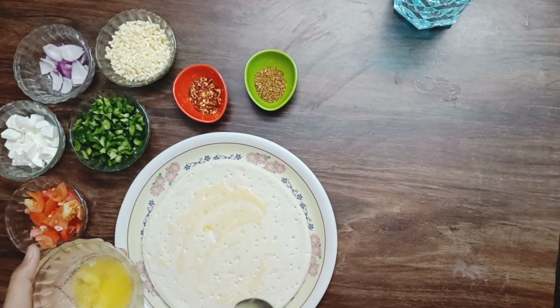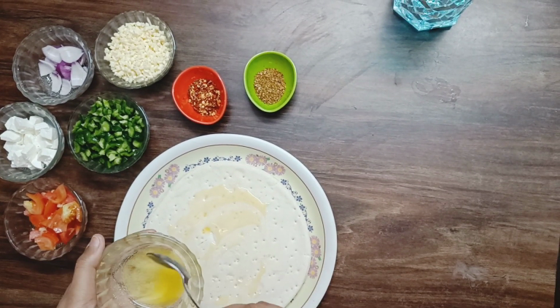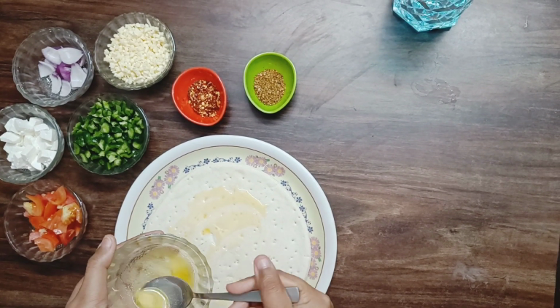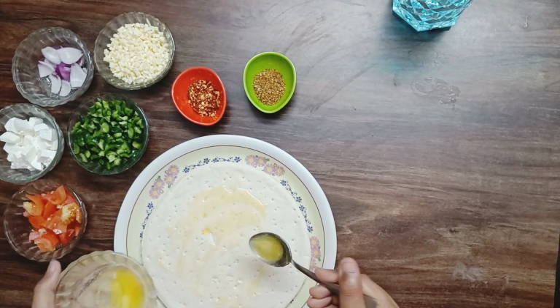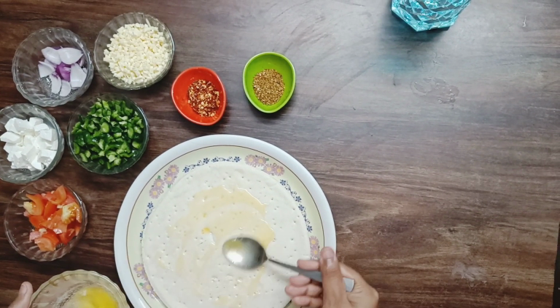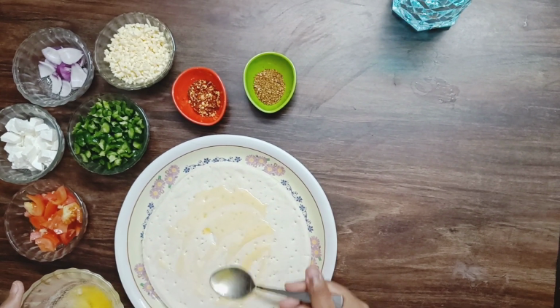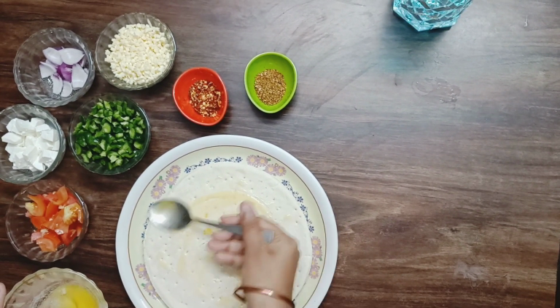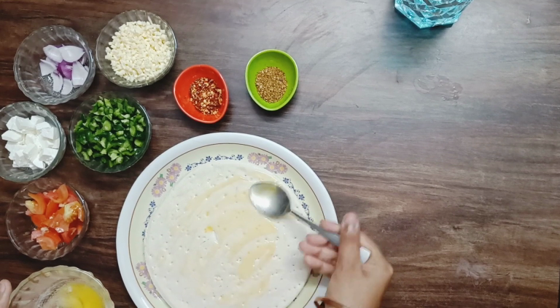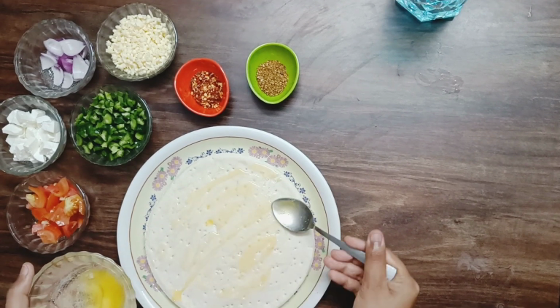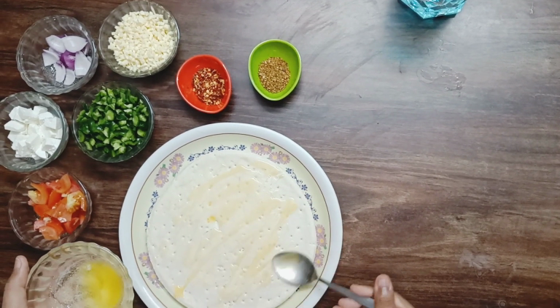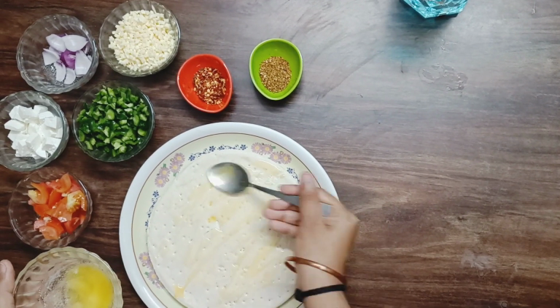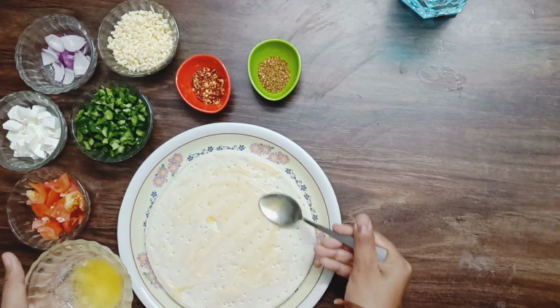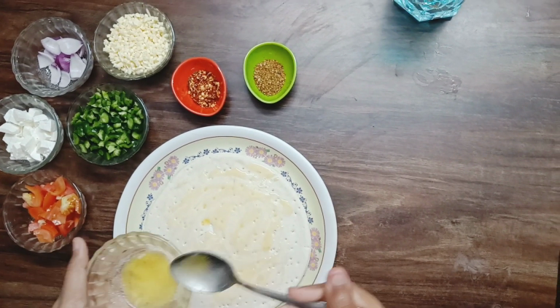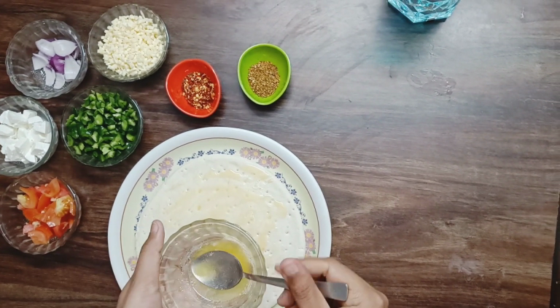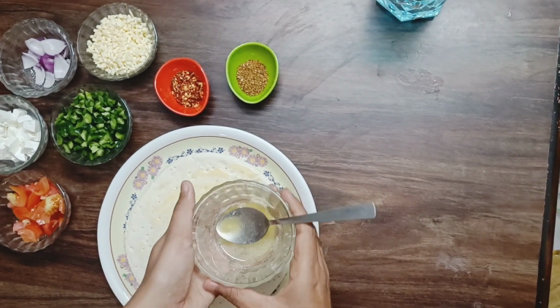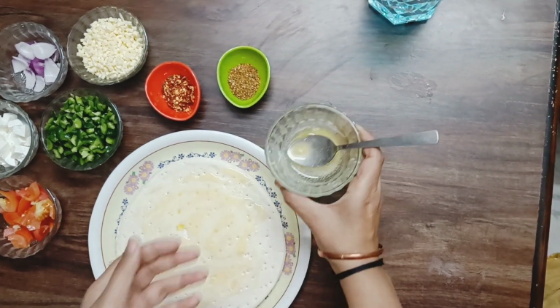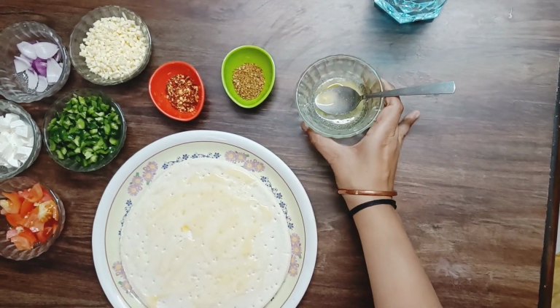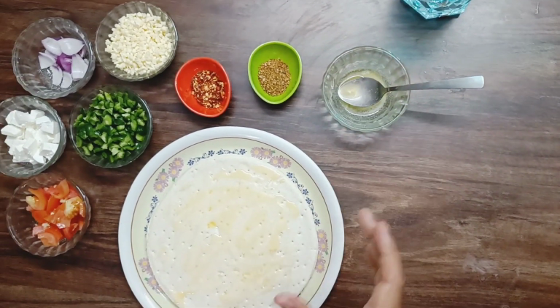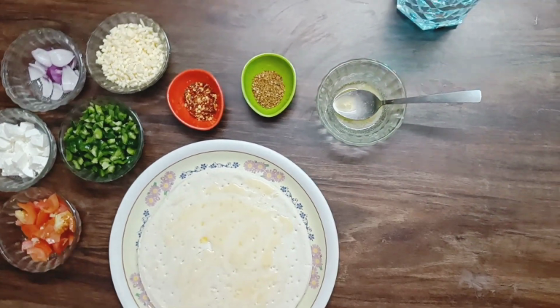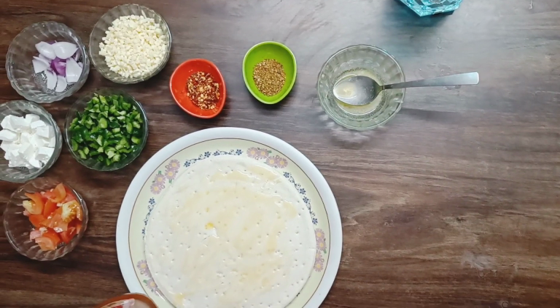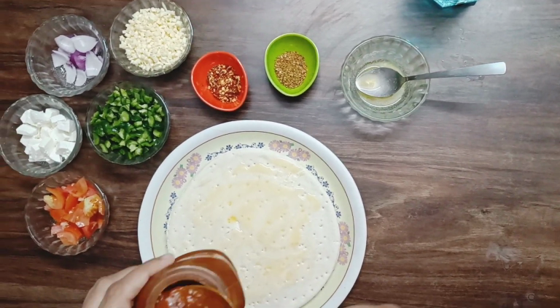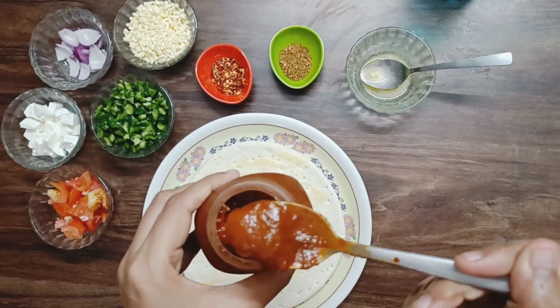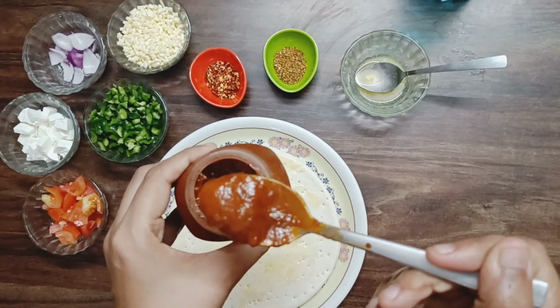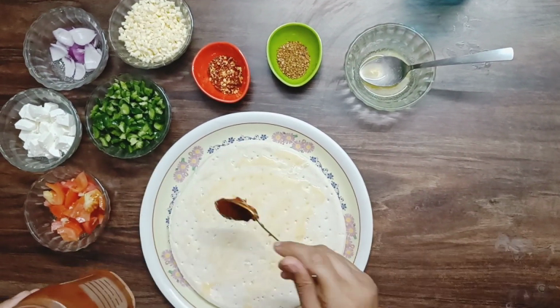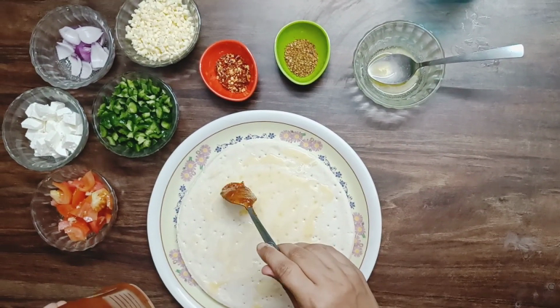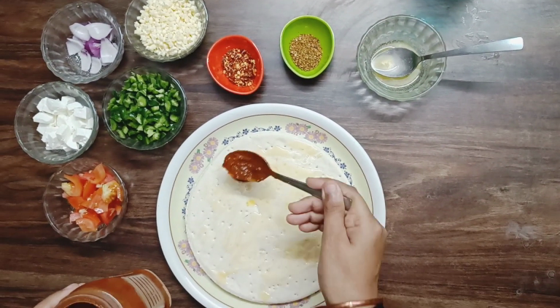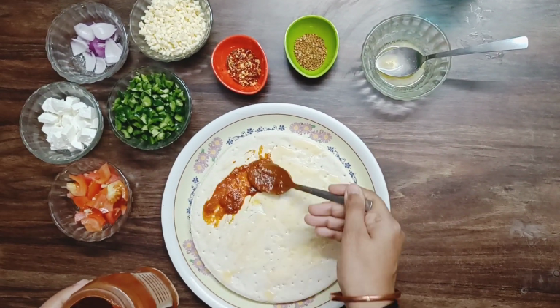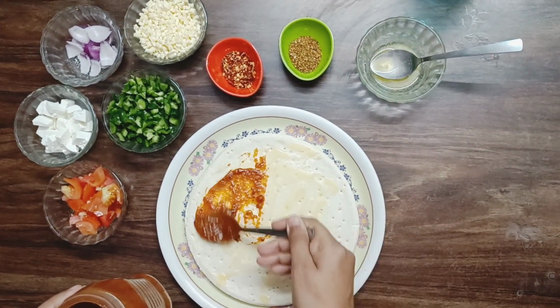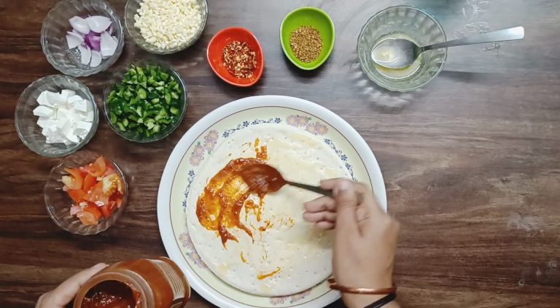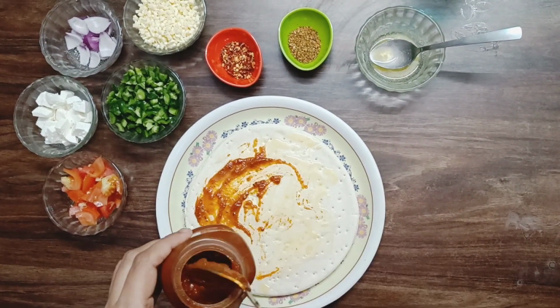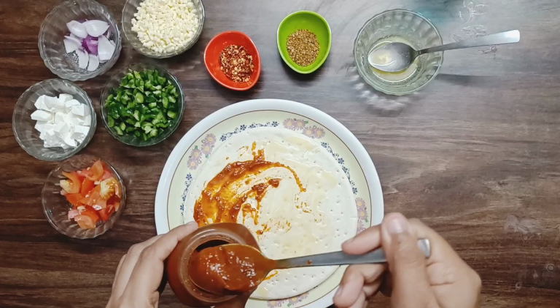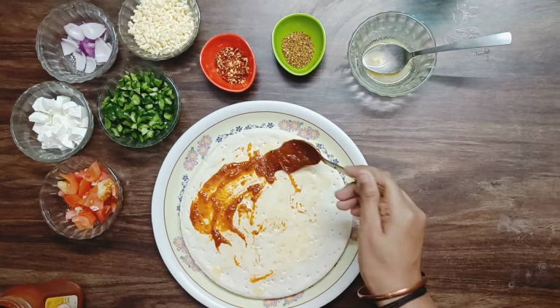So, let's start. First, we will add butter on the pizza base. Then we will add the pizza sauce and spread it on top.